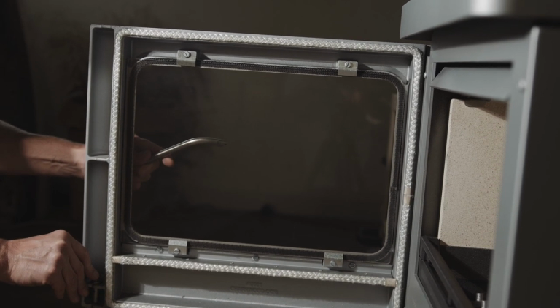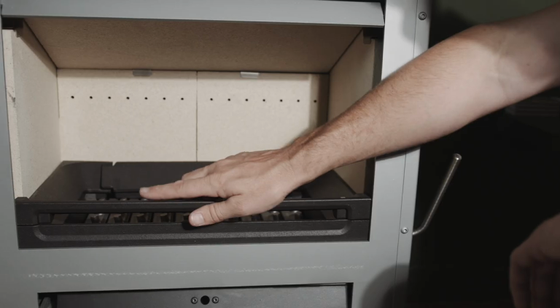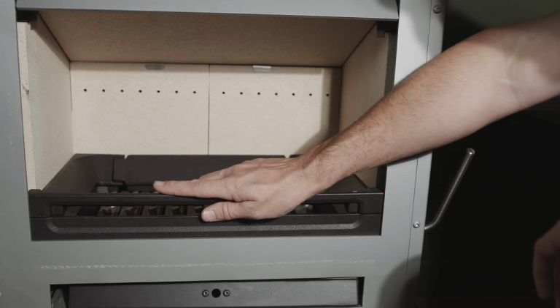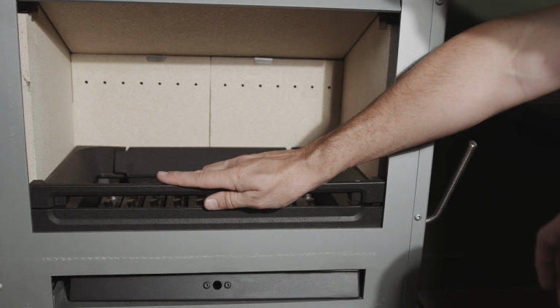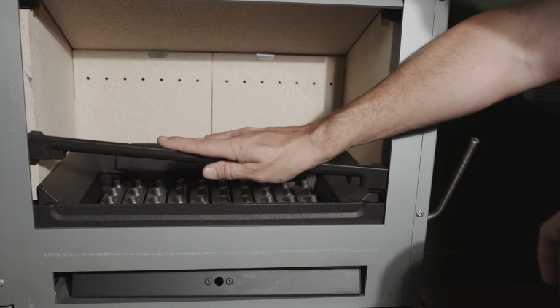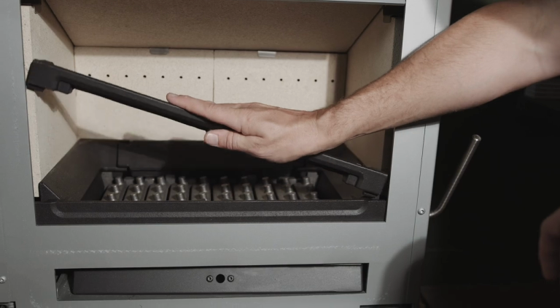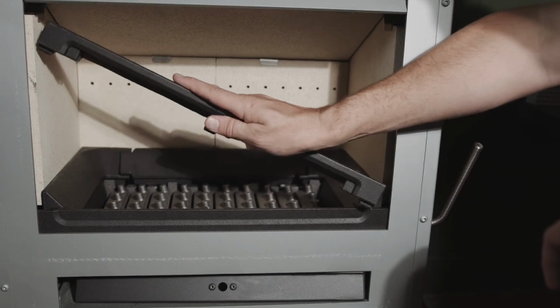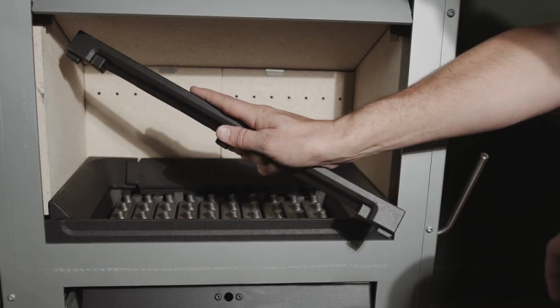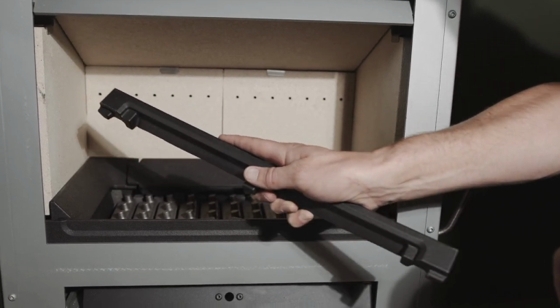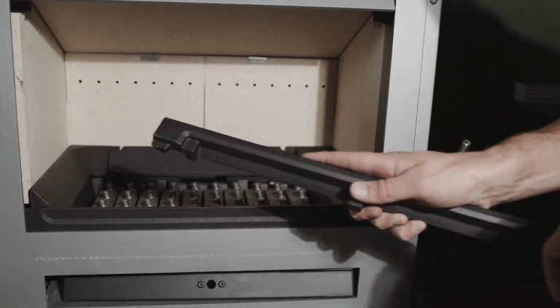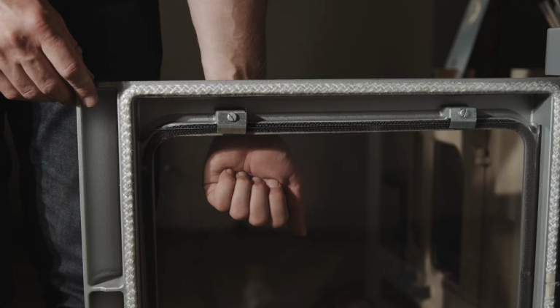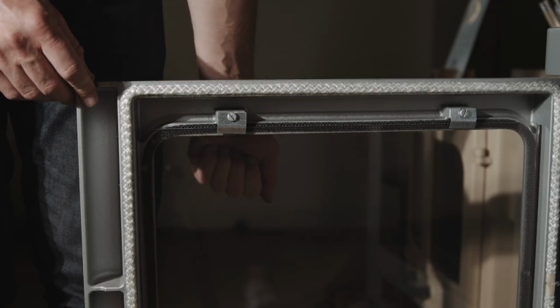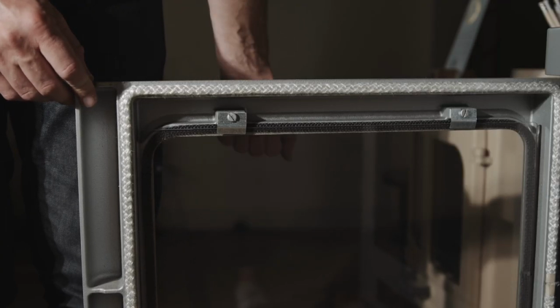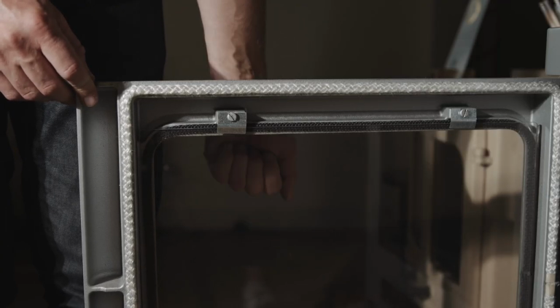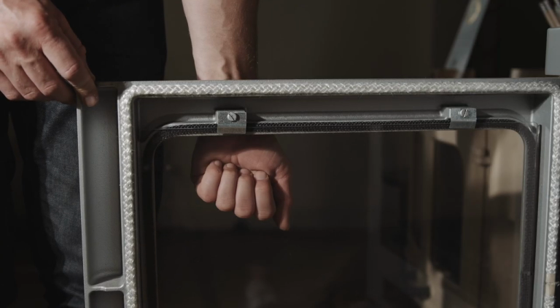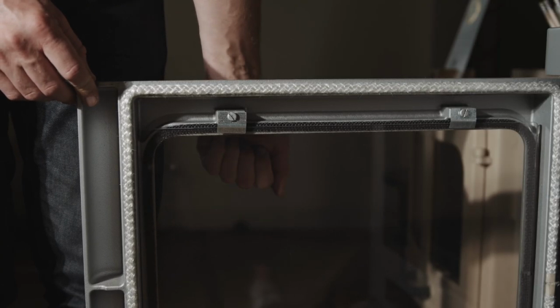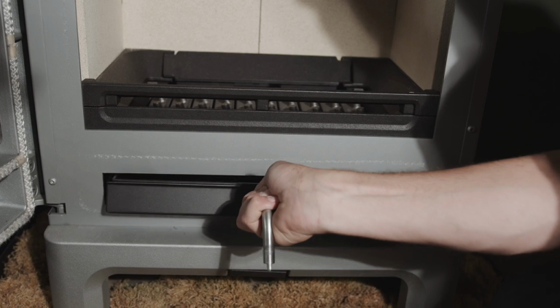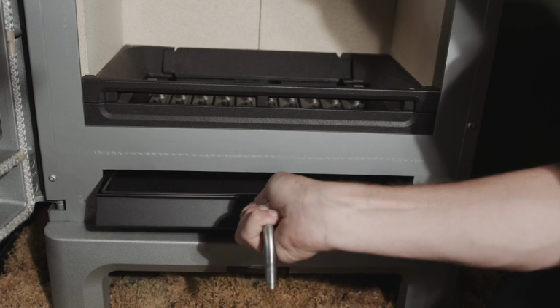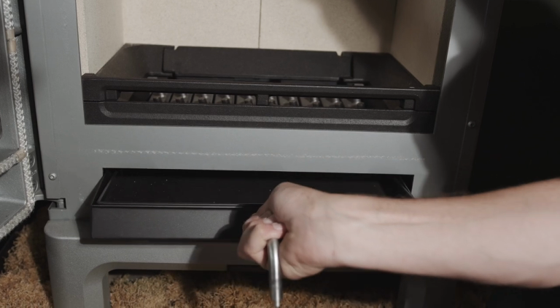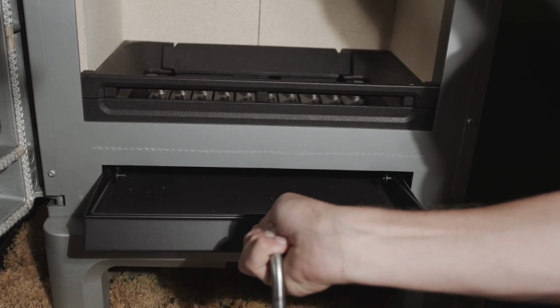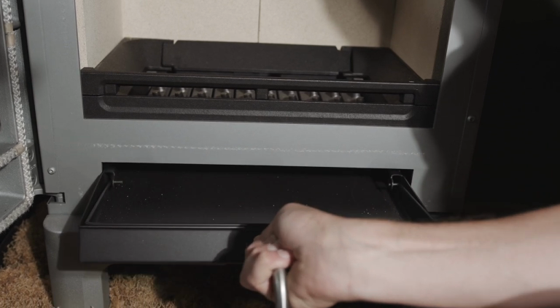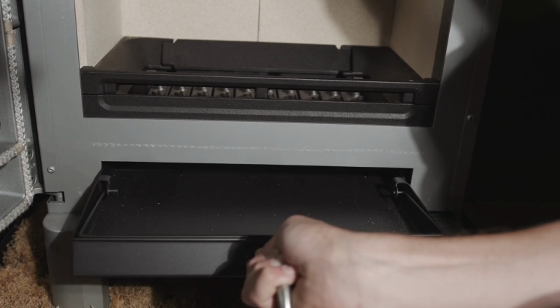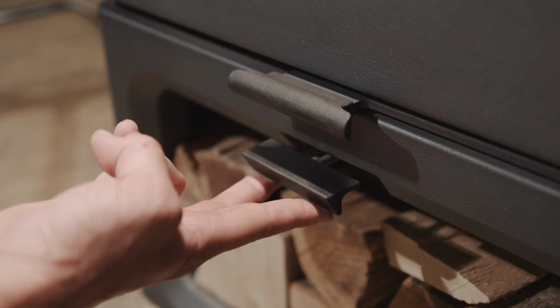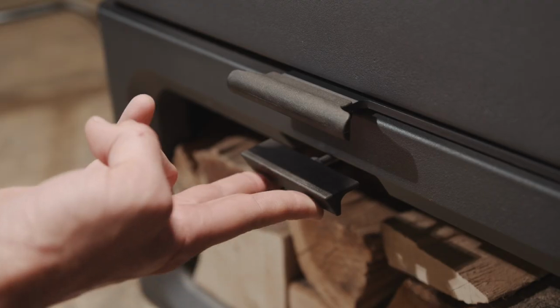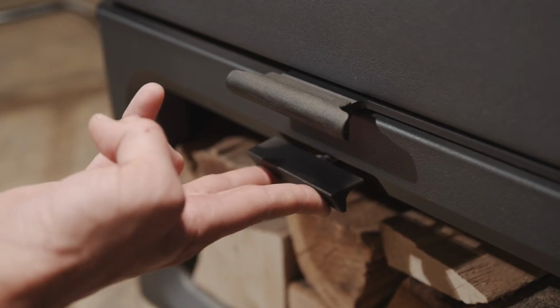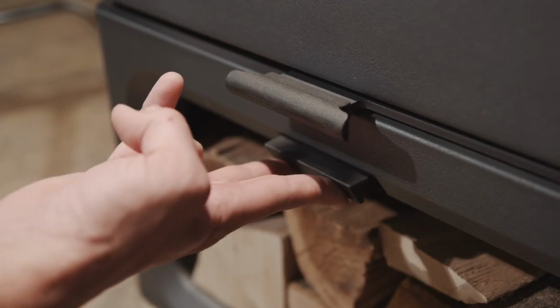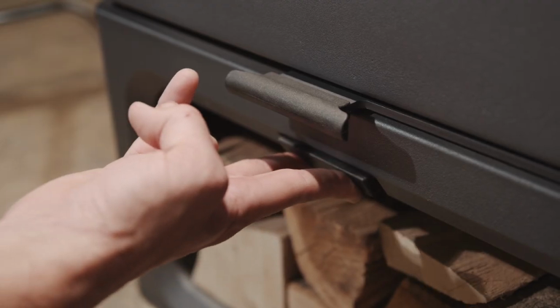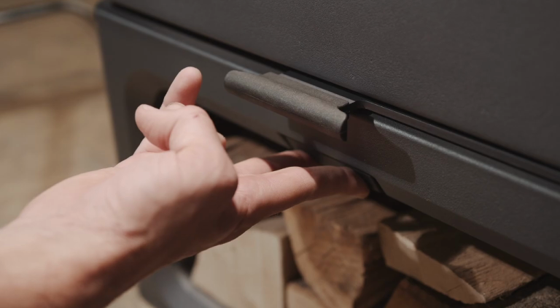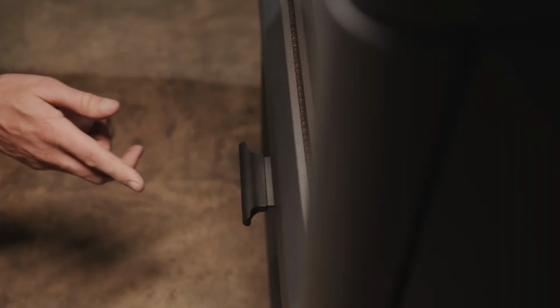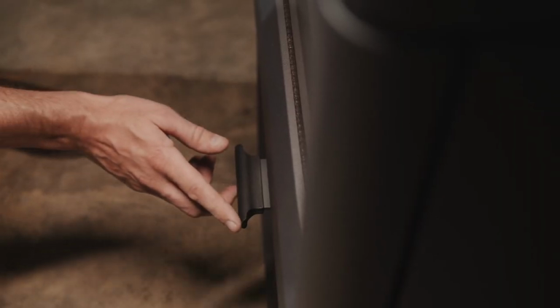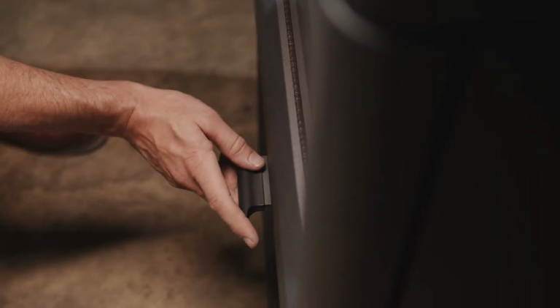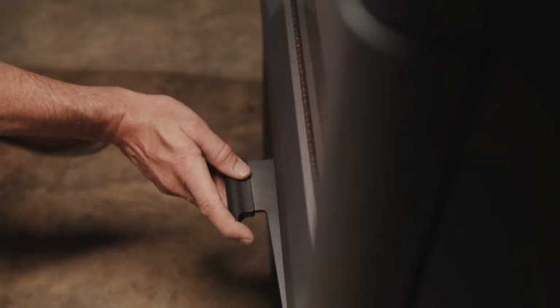Many of the stove's internal parts are modular and can be easily replaced should they wear out. Our online spare shop is open 24-7 and we also have a customer service team on hand to answer any questions you may have.